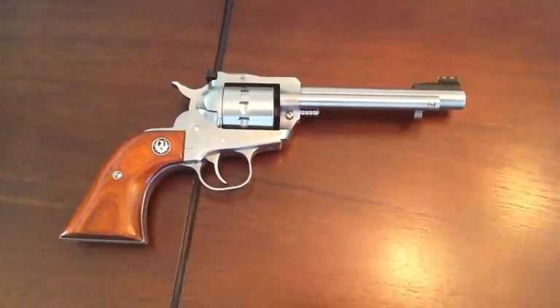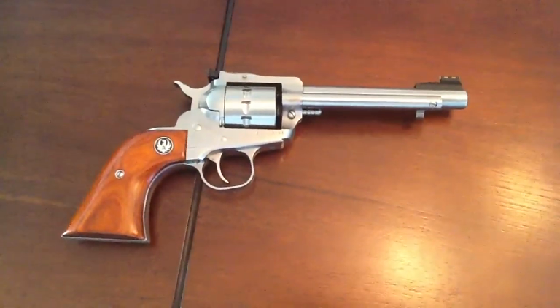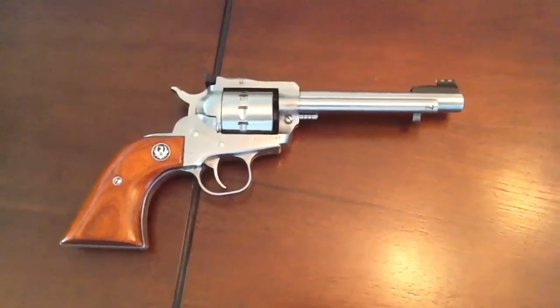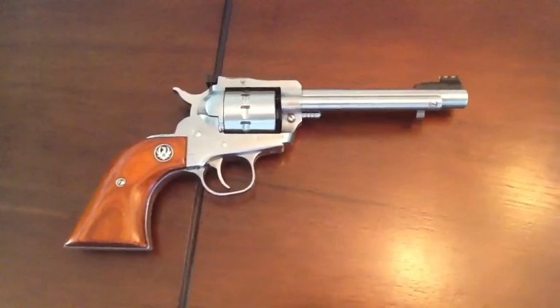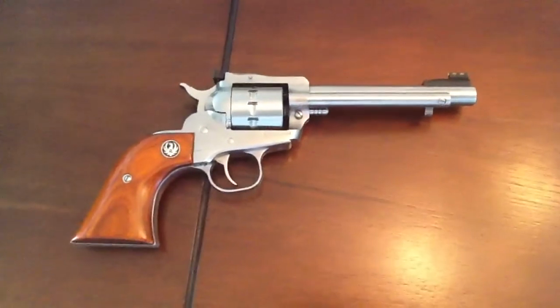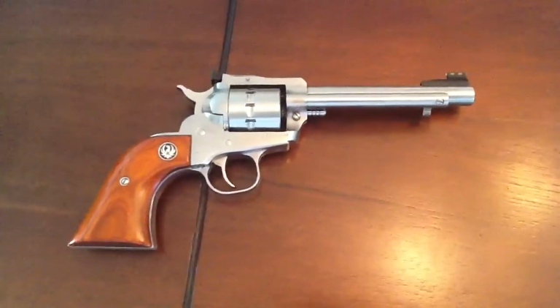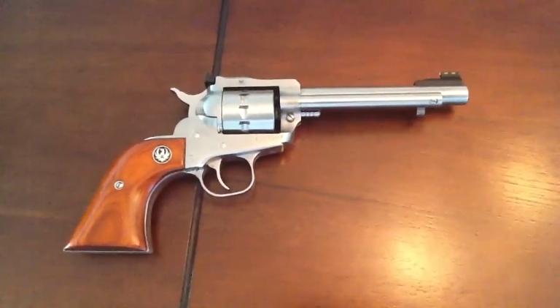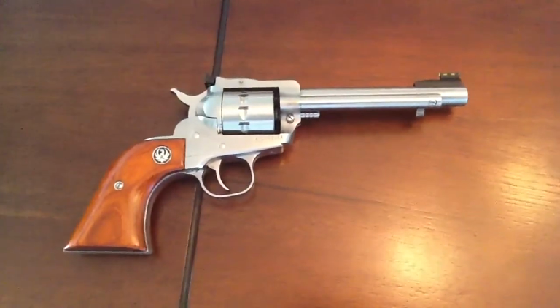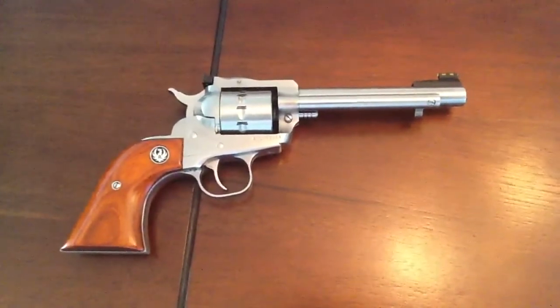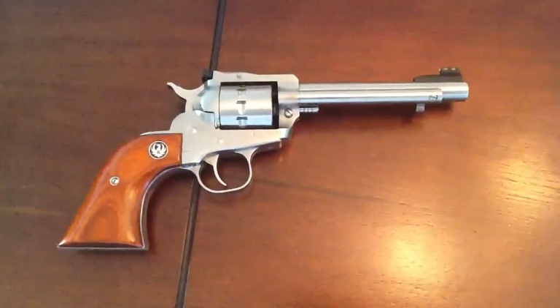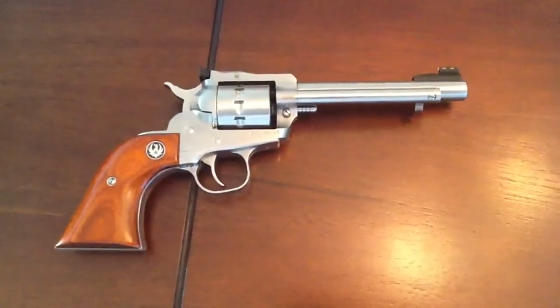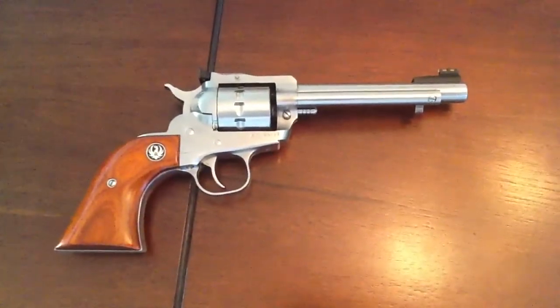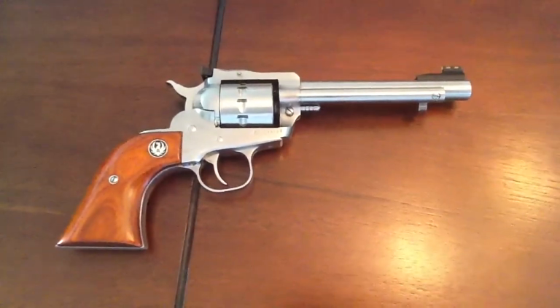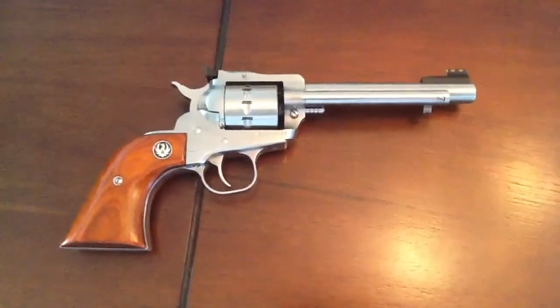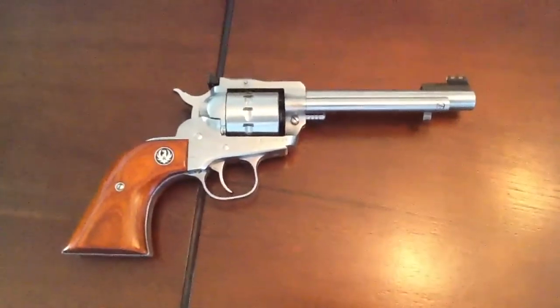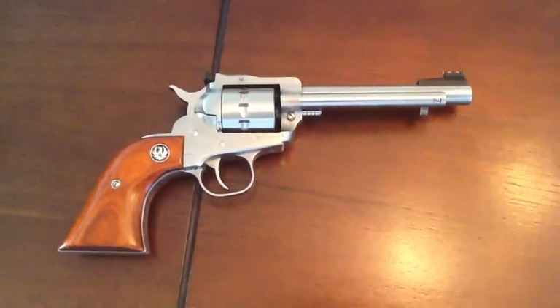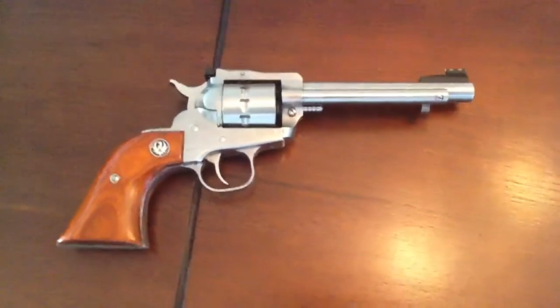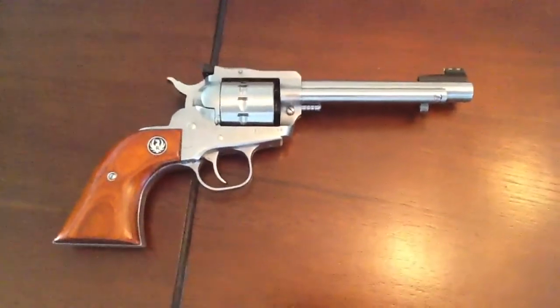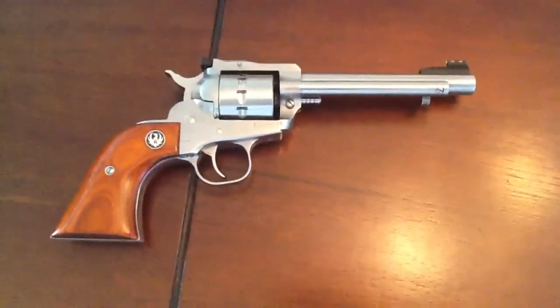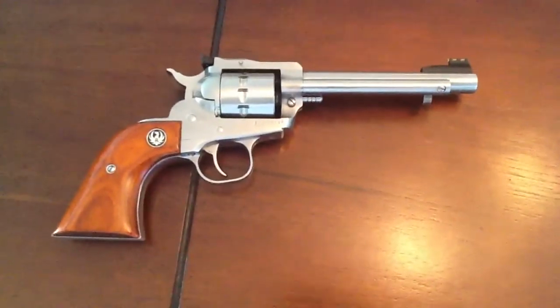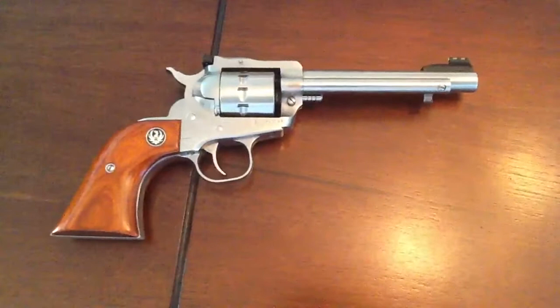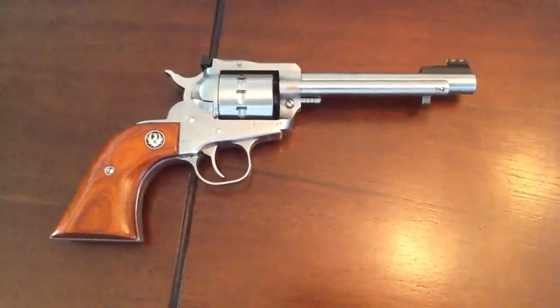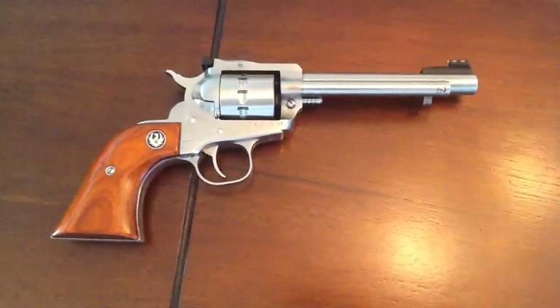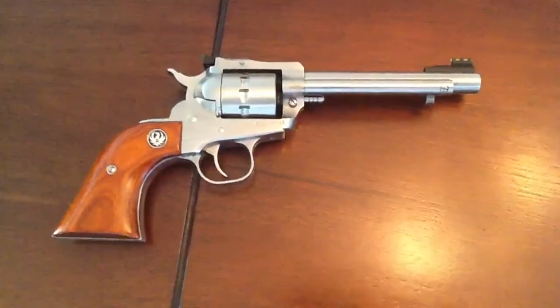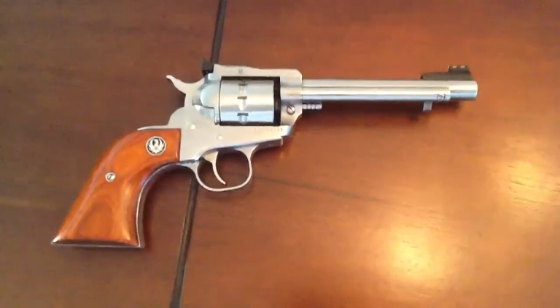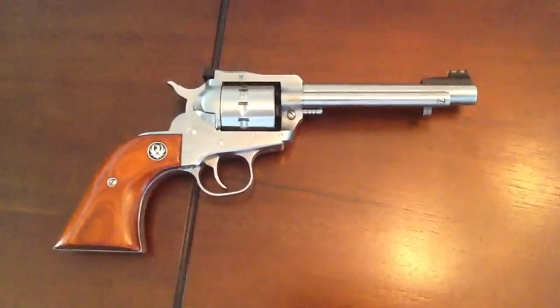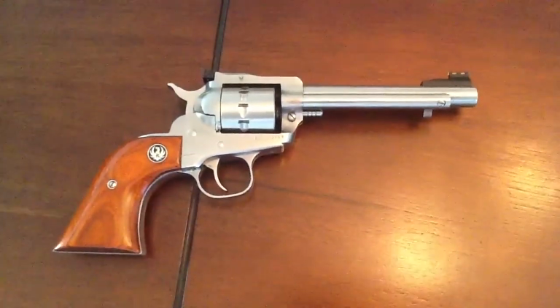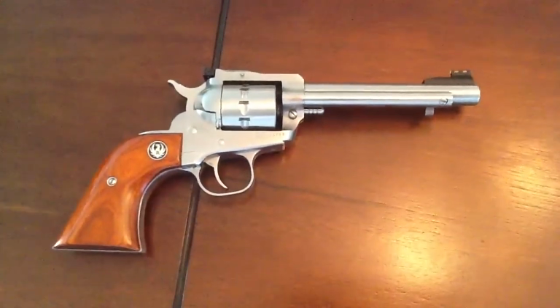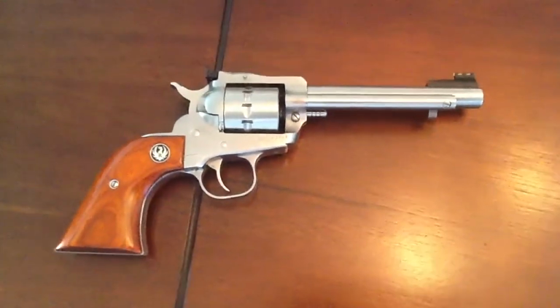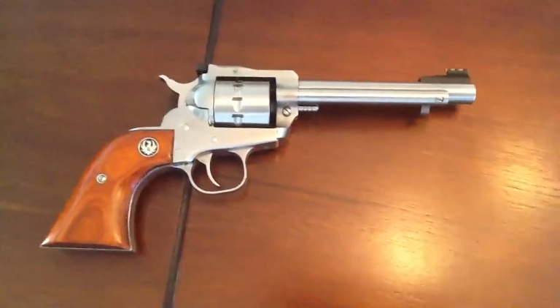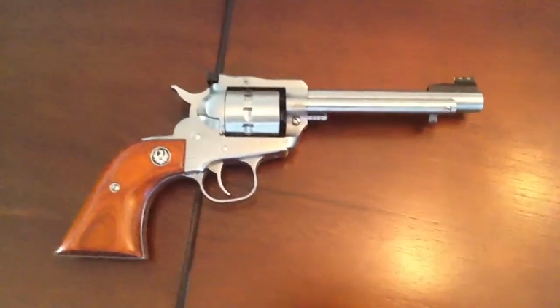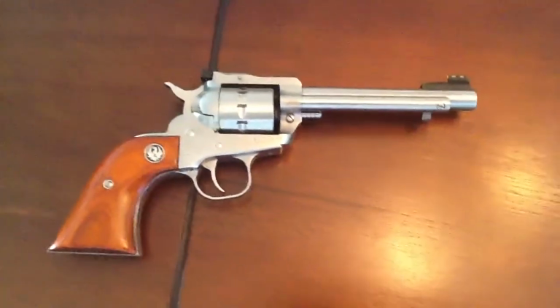It's just an awesome gun. So that's all I wanted to say about it. Hope you enjoyed this. Hope you get a Ruger single ten for a present — it'd be great.